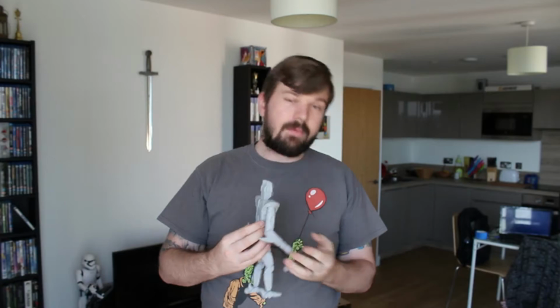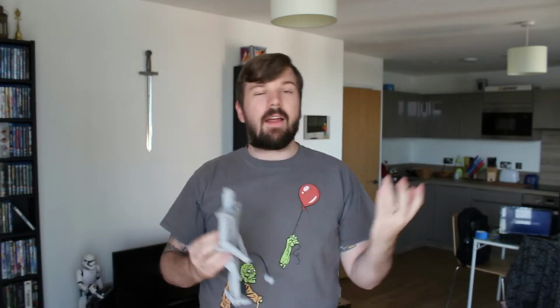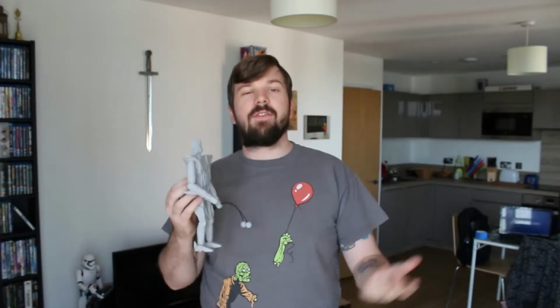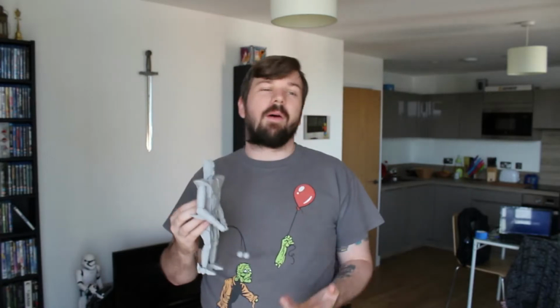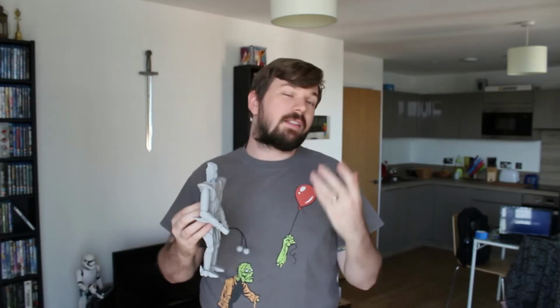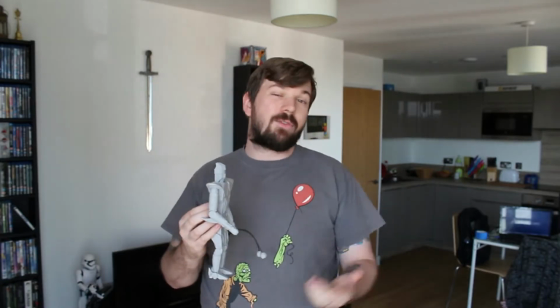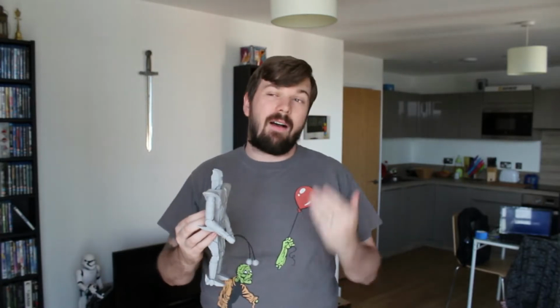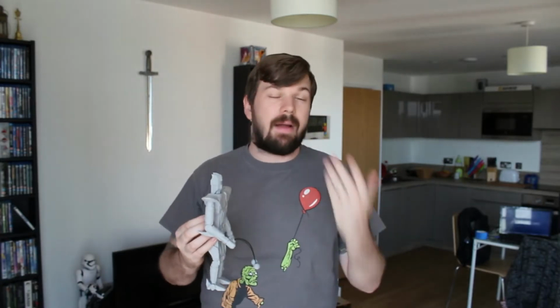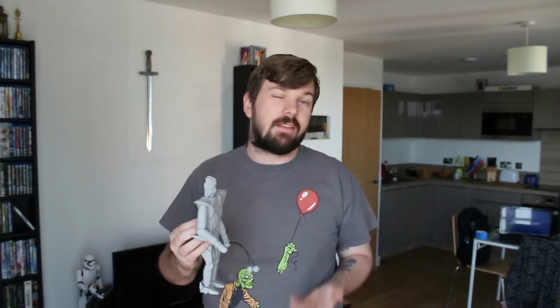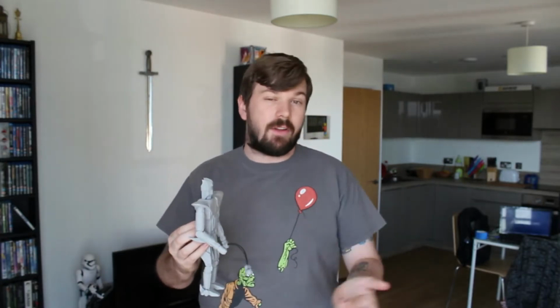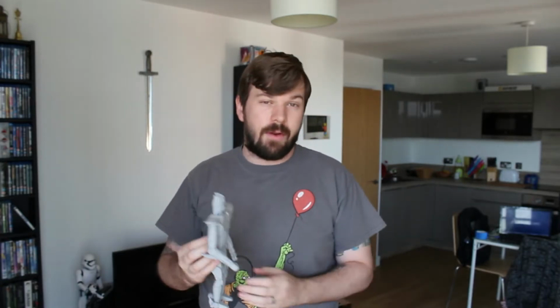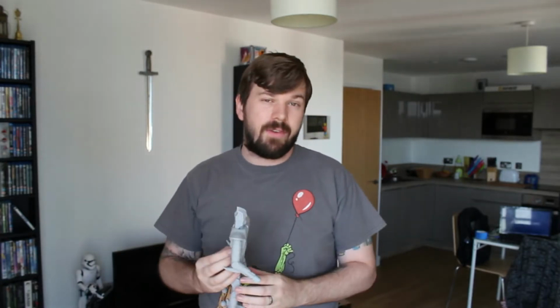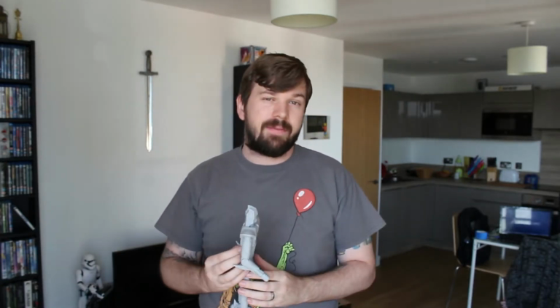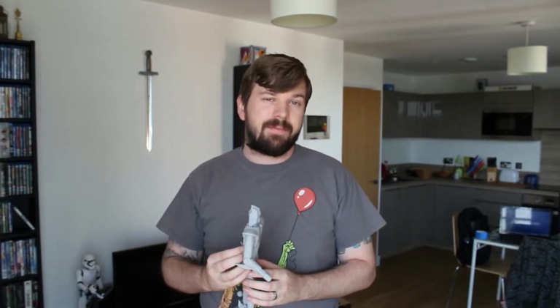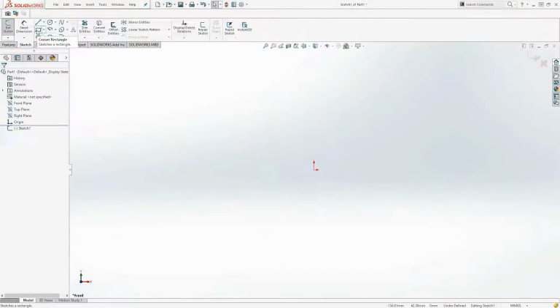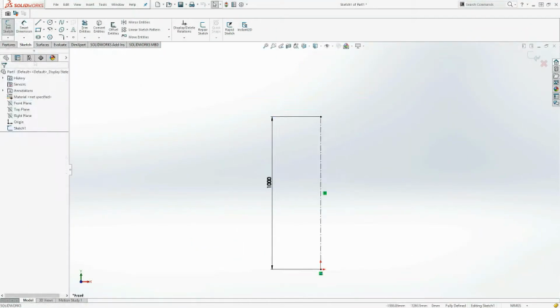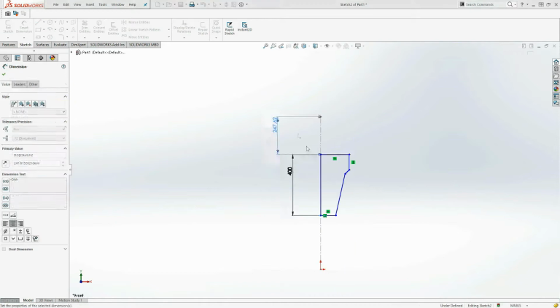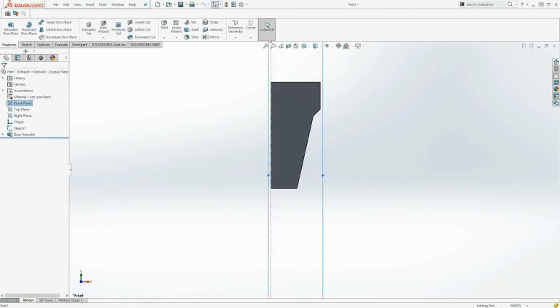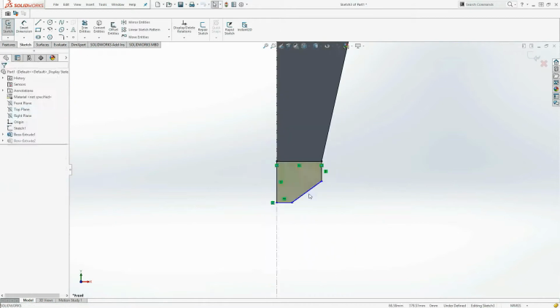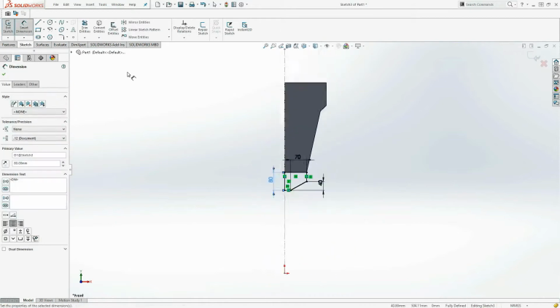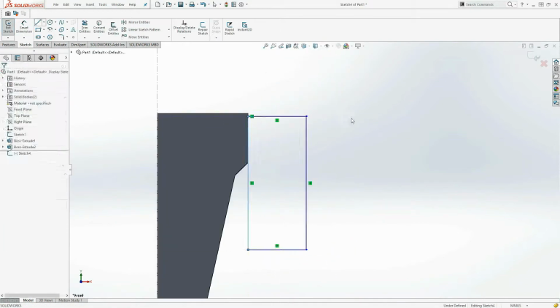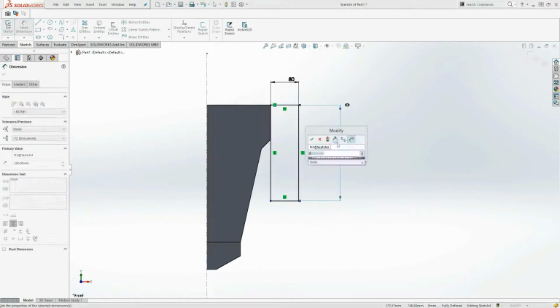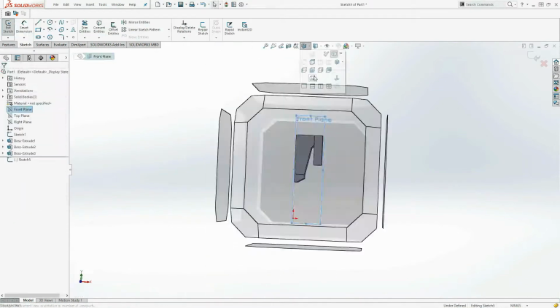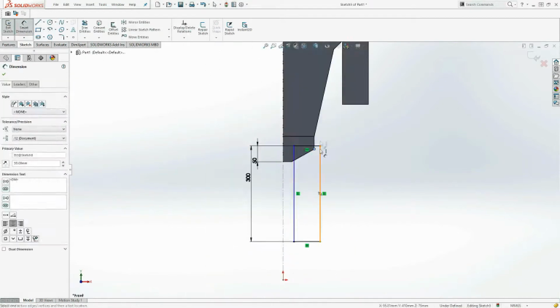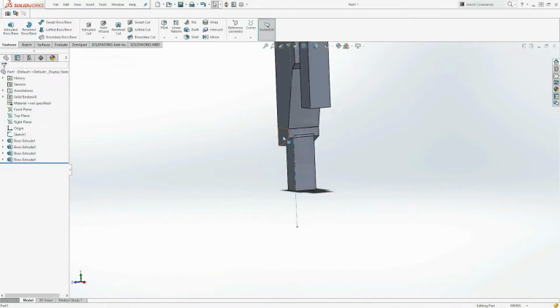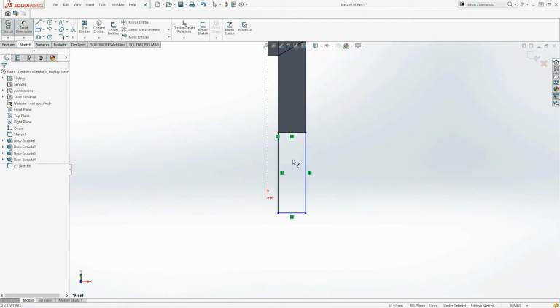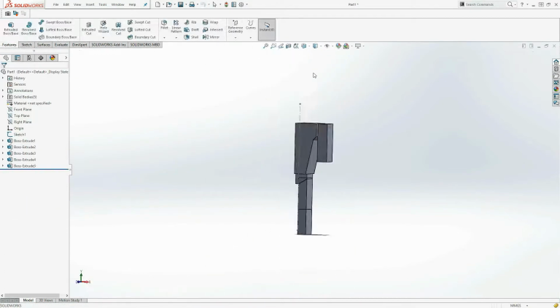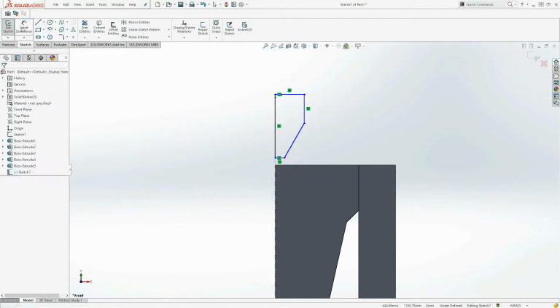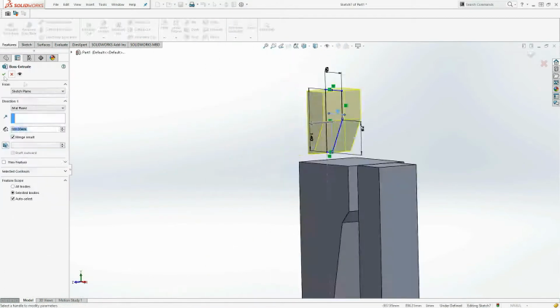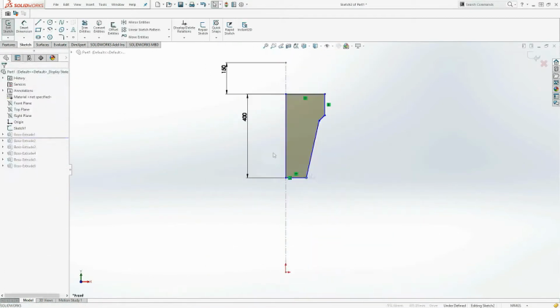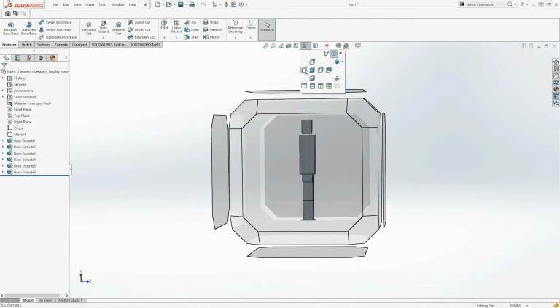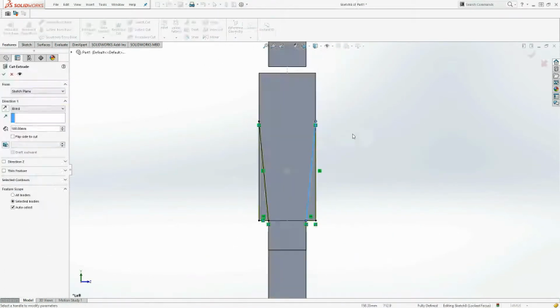Now that you've seen the model, let's get into how I made this in SOLIDWORKS. While modeling this, I only used basic SOLIDWORKS techniques and very little surface modeling.